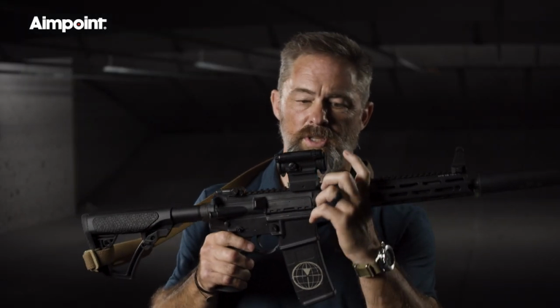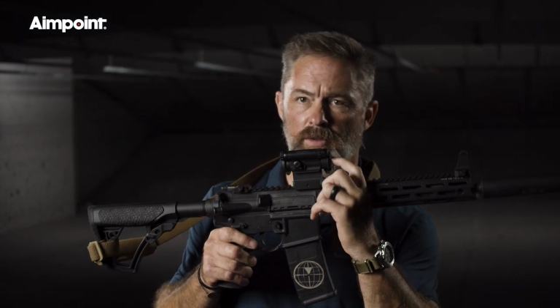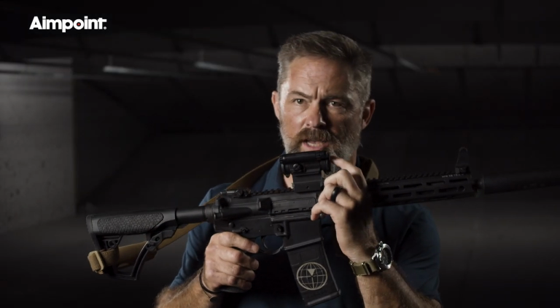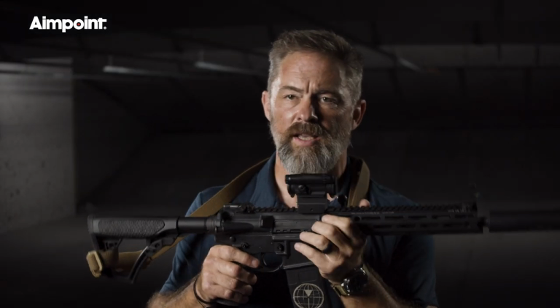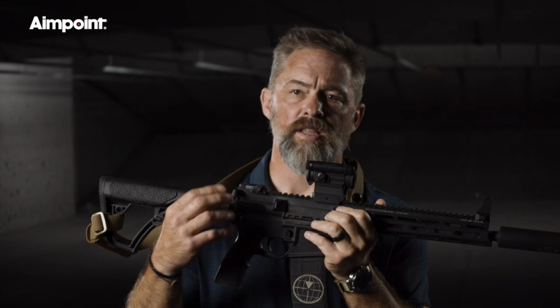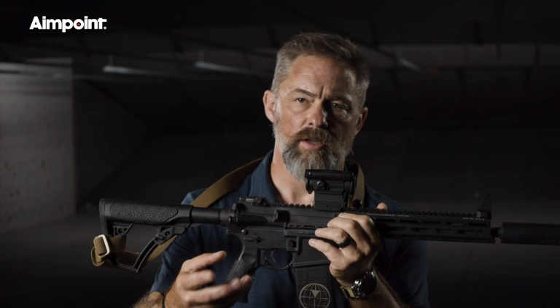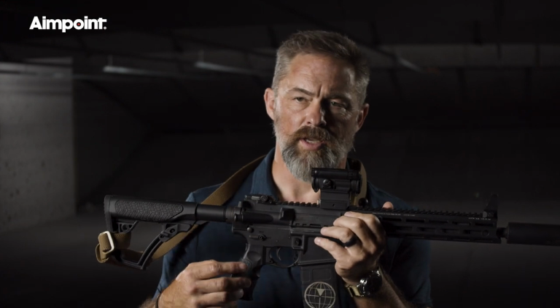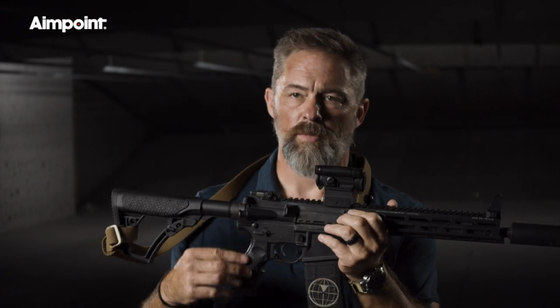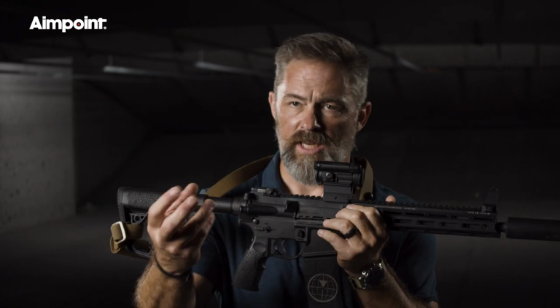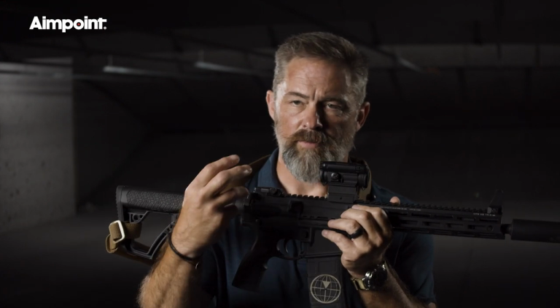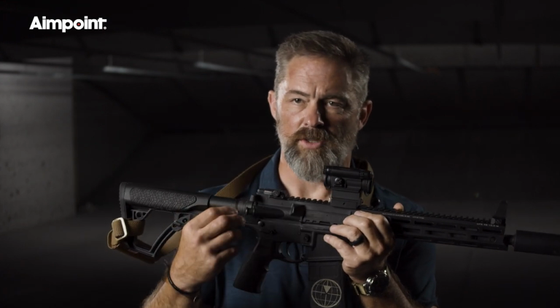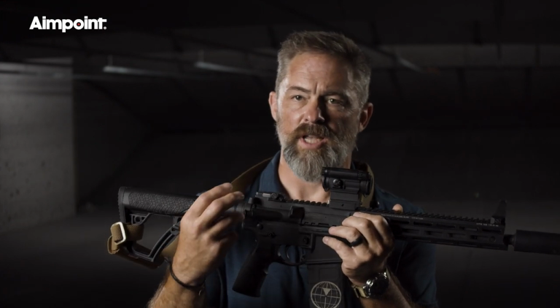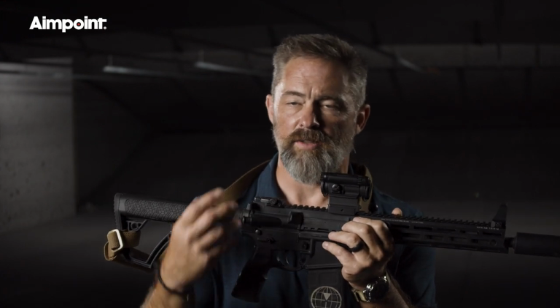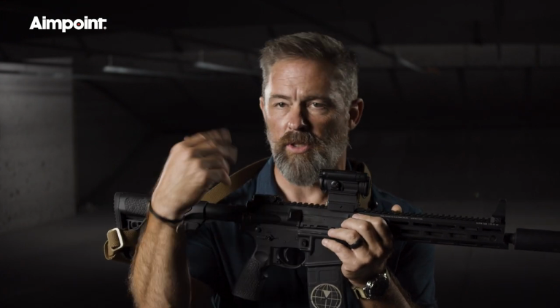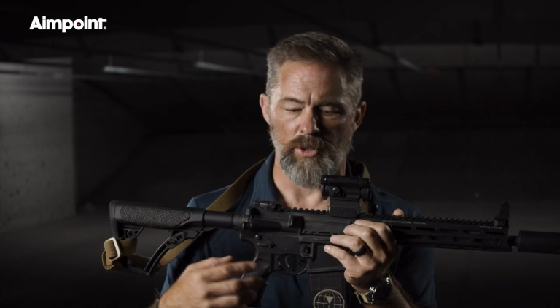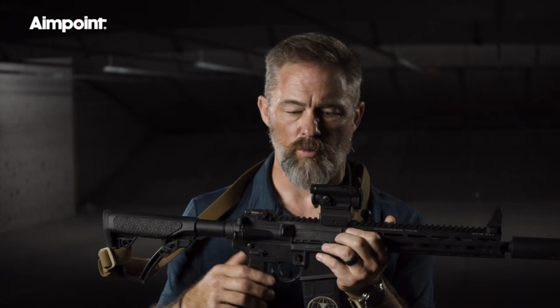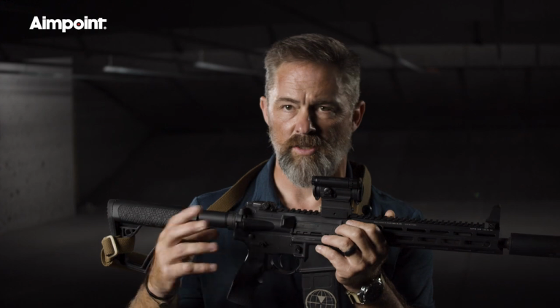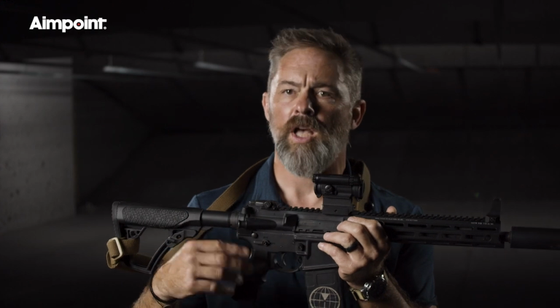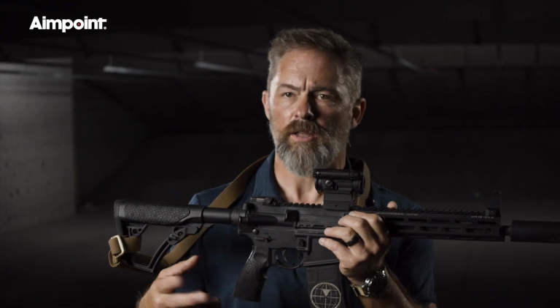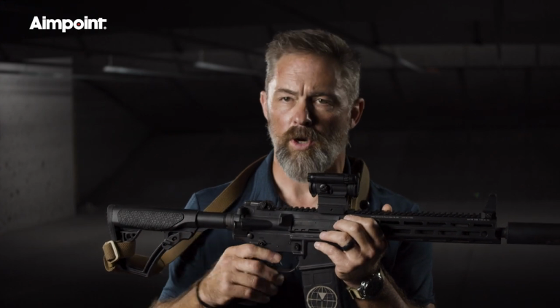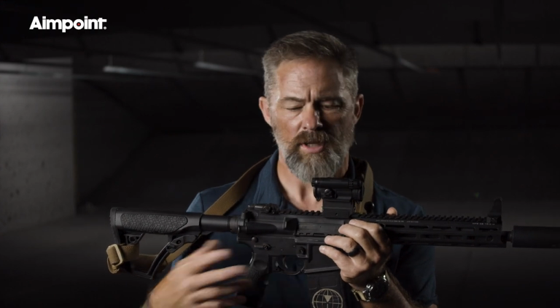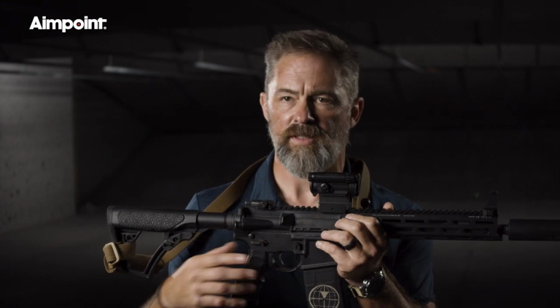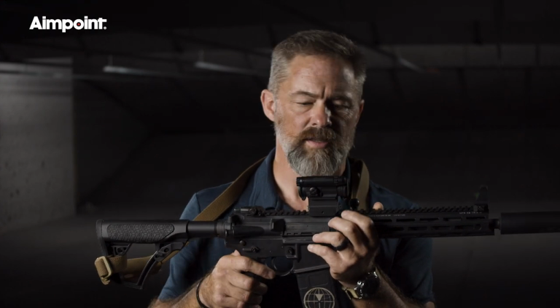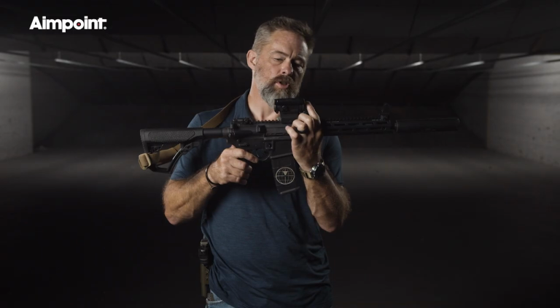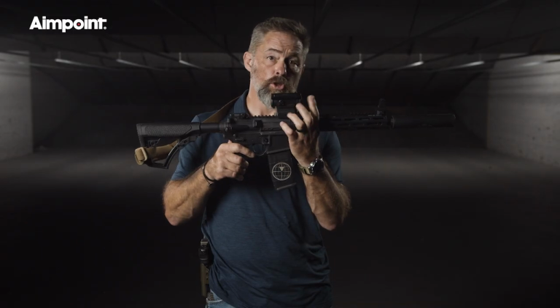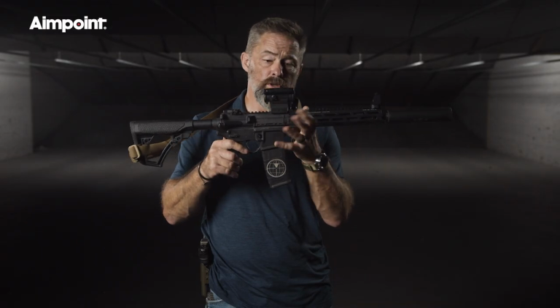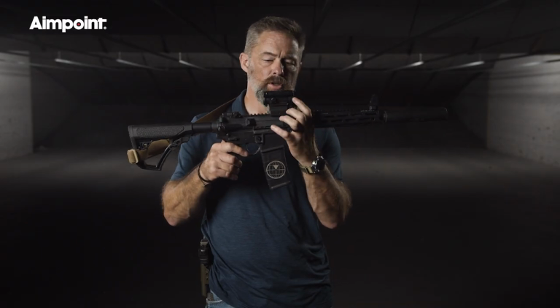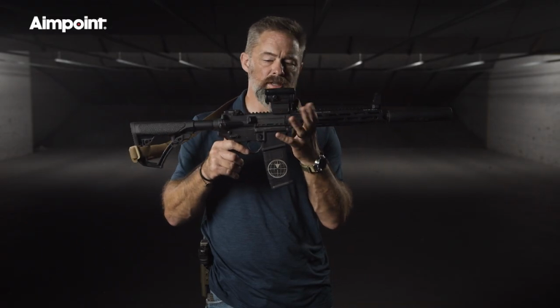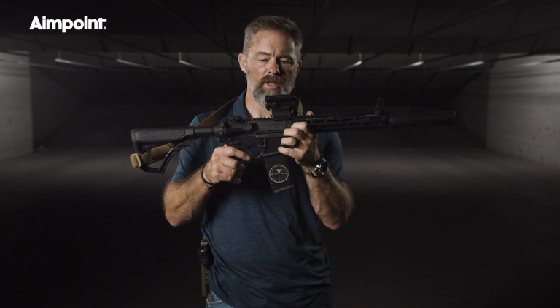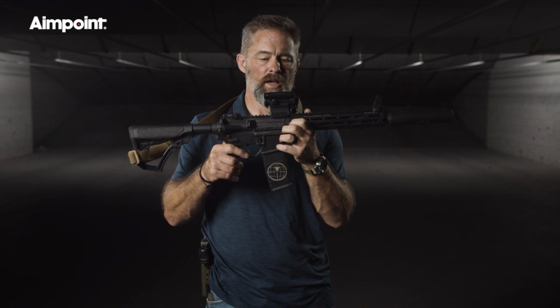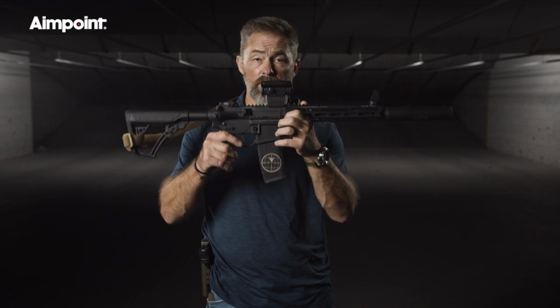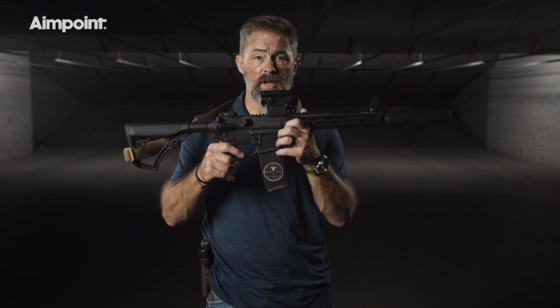You're still getting the red dot insinuated on the target because you're getting all that information — you're just not getting it the same way that you normally do, so your brain has to do a little more work, but it's not really a tax. It's called occluded shooting or occluded sight shooting, and it works just fine.